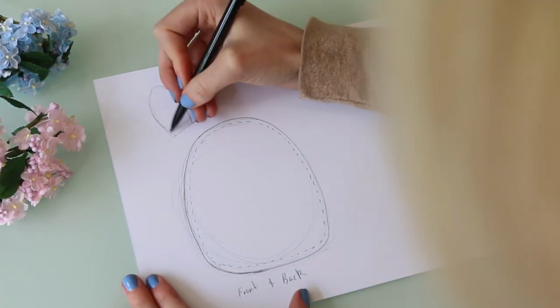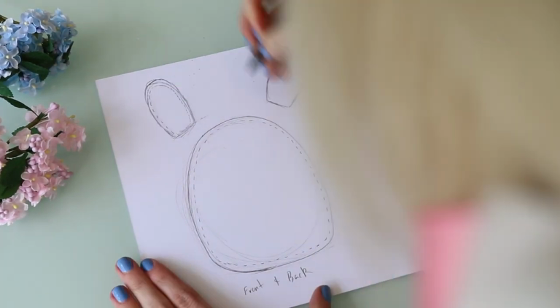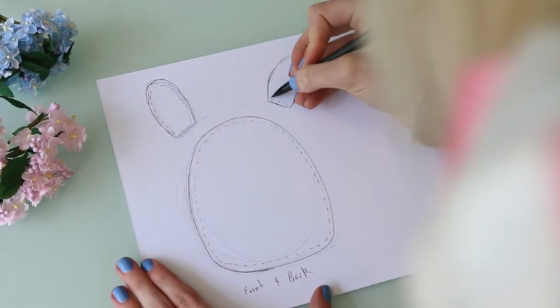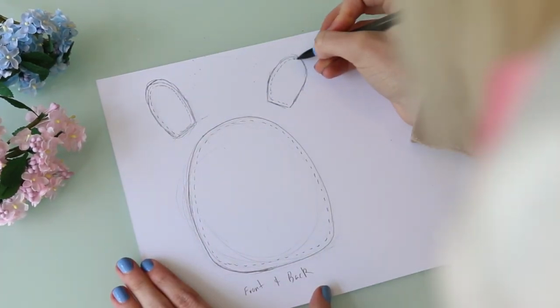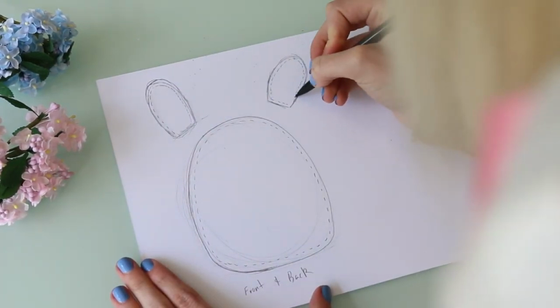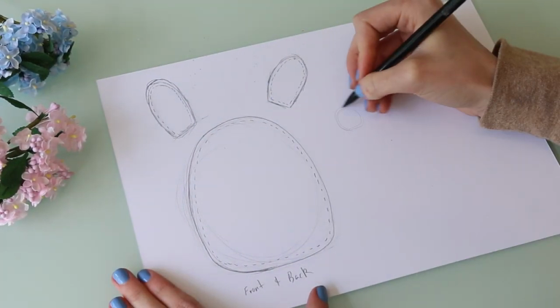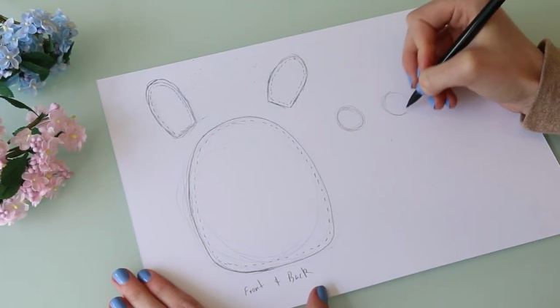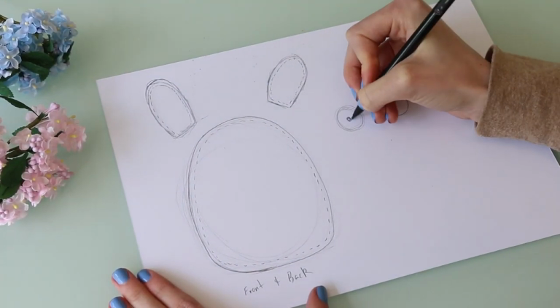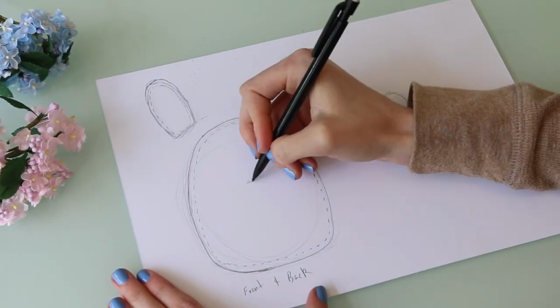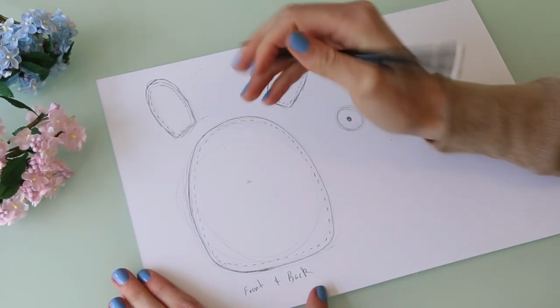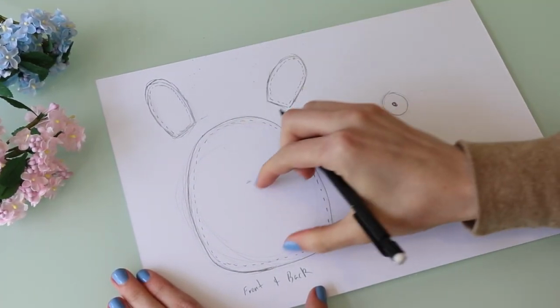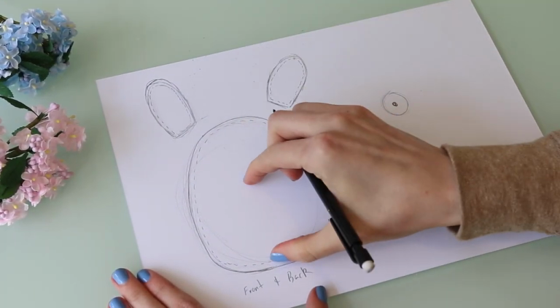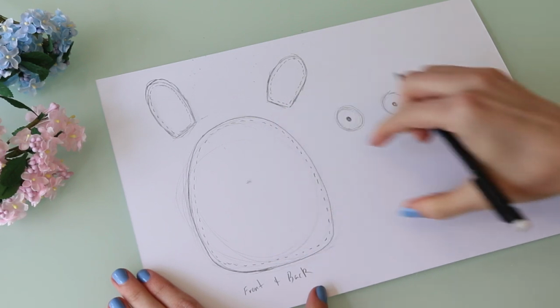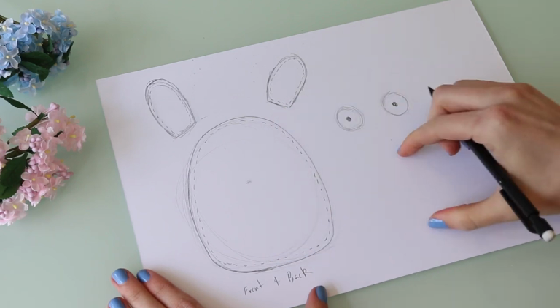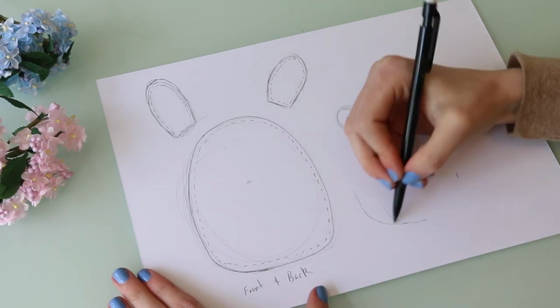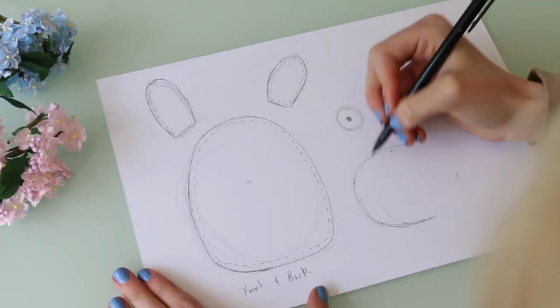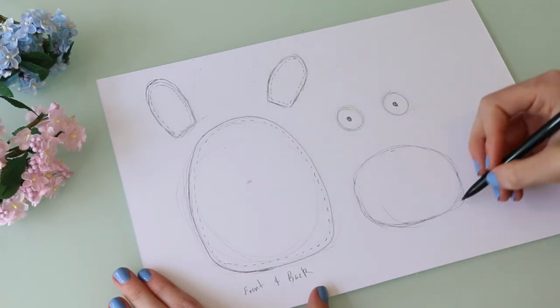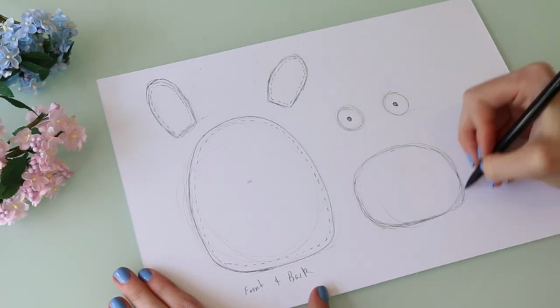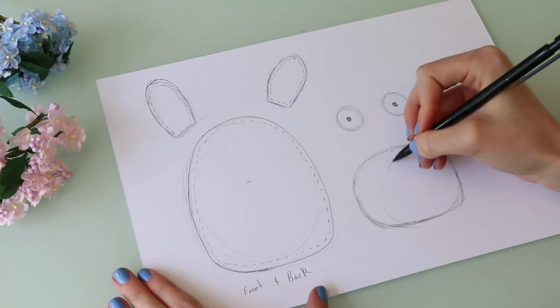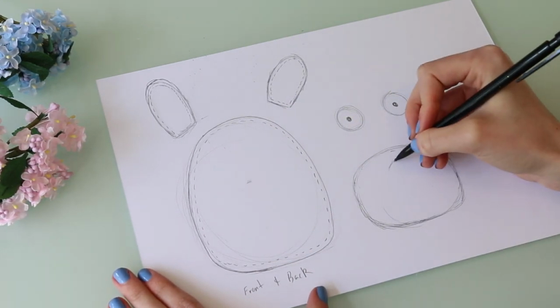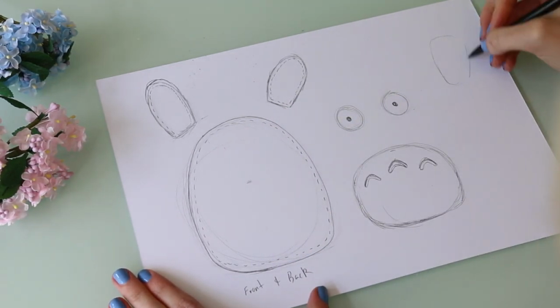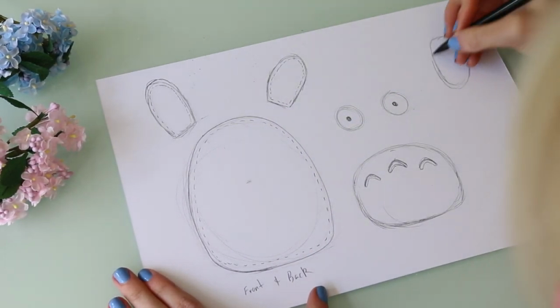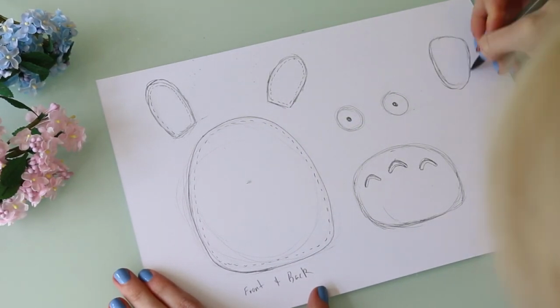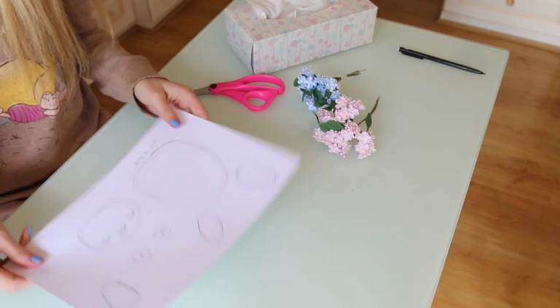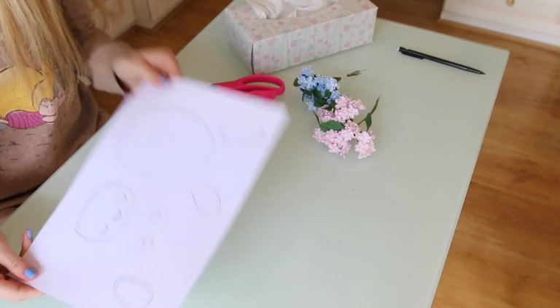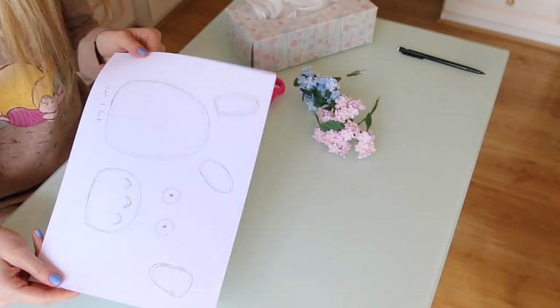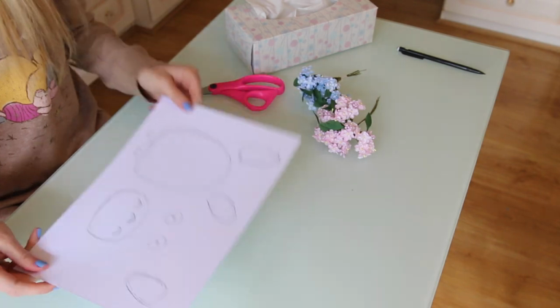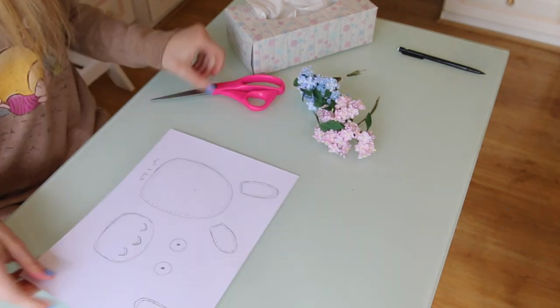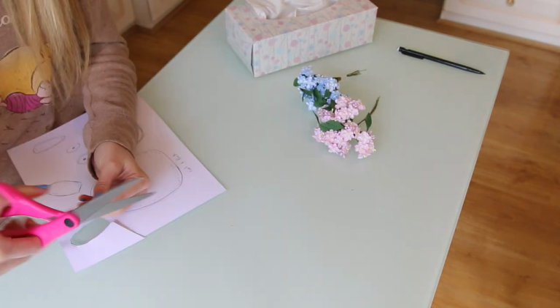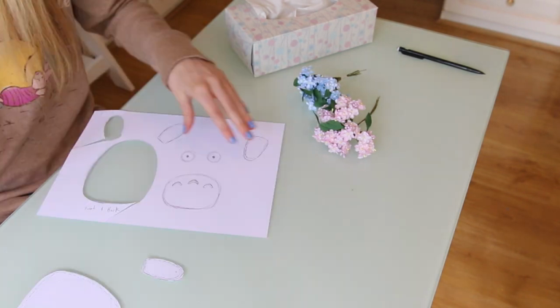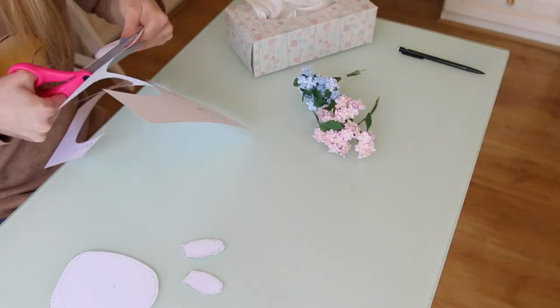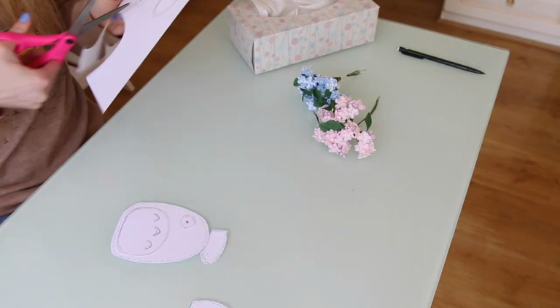Then we're going to draw his ears, his eyes — I think I'm going to make them about this big — measure how big you want to make his little stomach patch, and then draw a shape for his arms and tail. Once that's done we're going to cut this out and then move on to our felts.